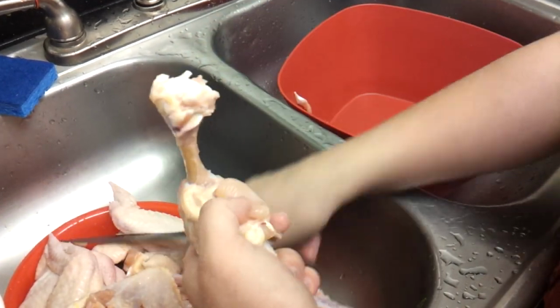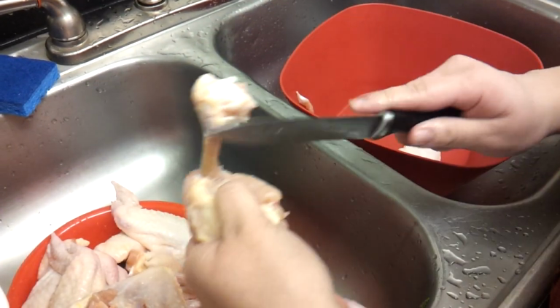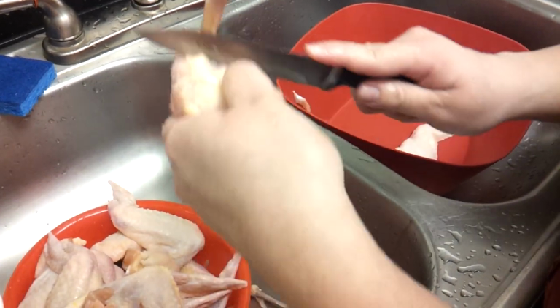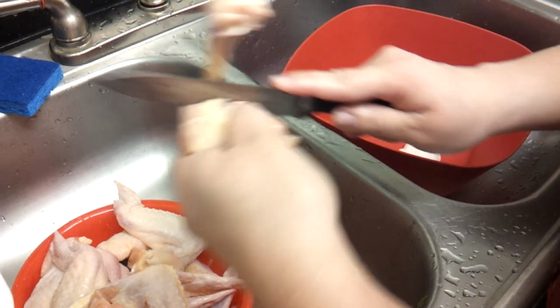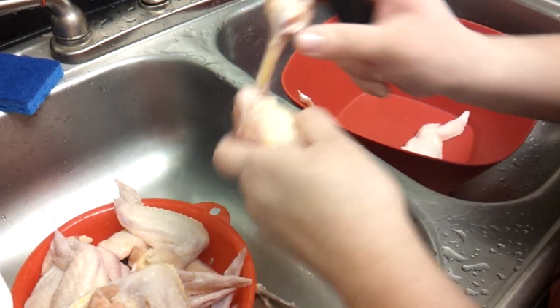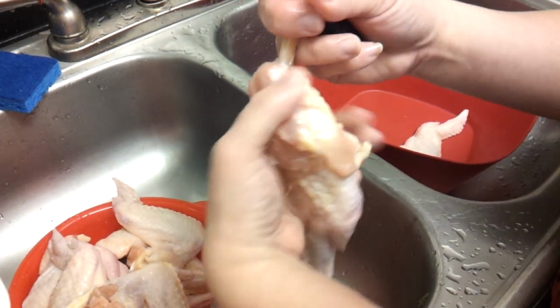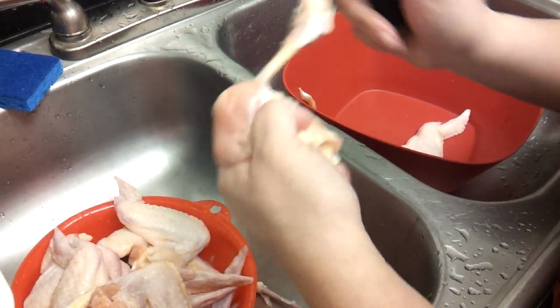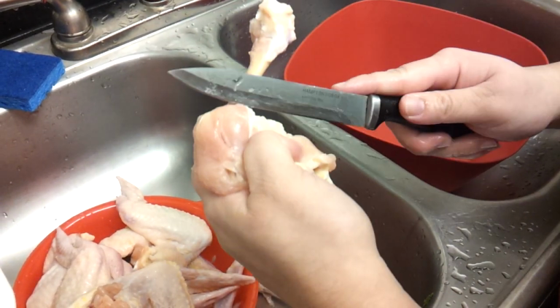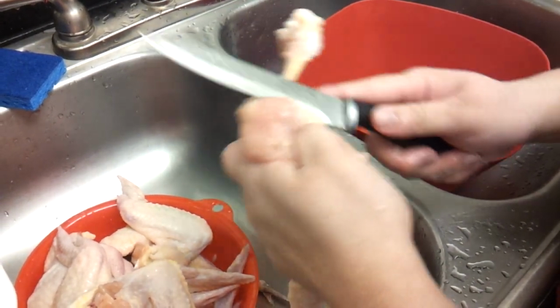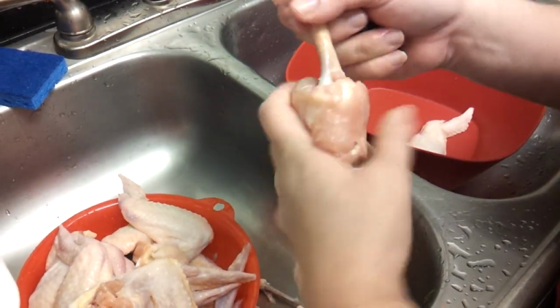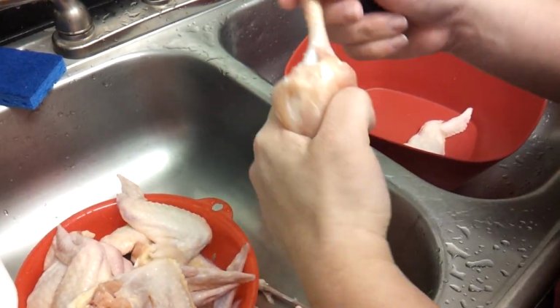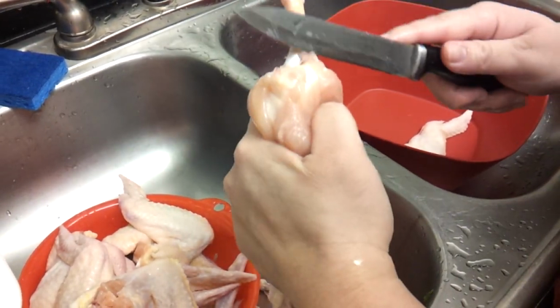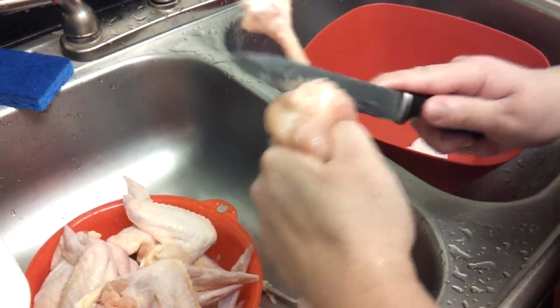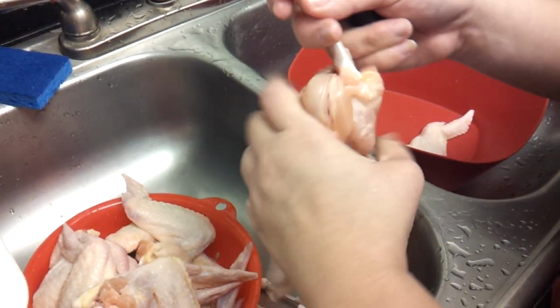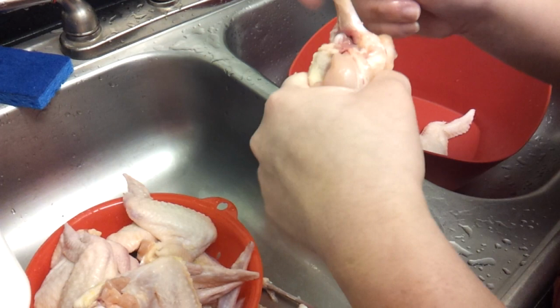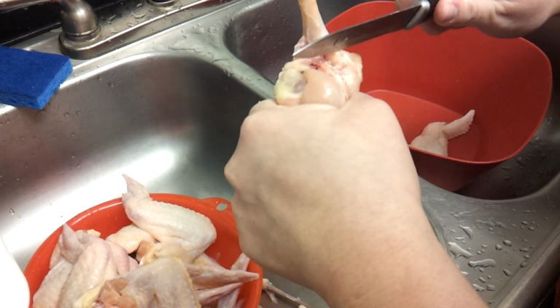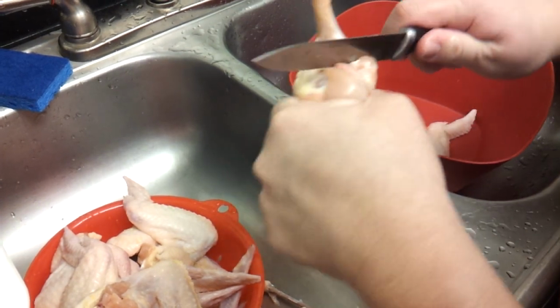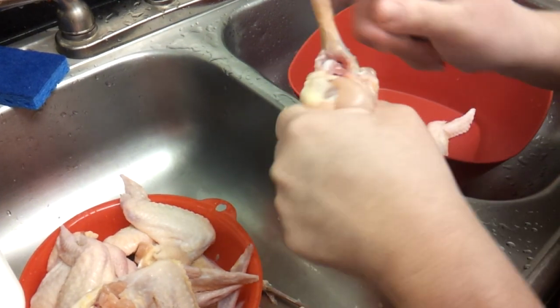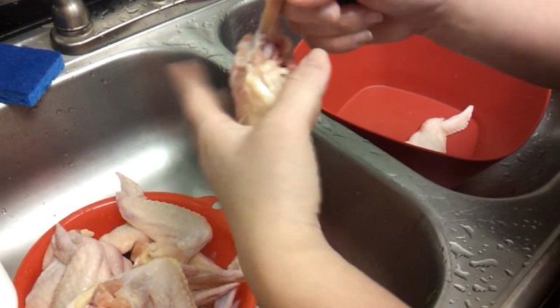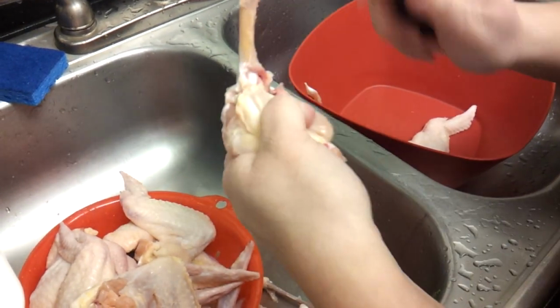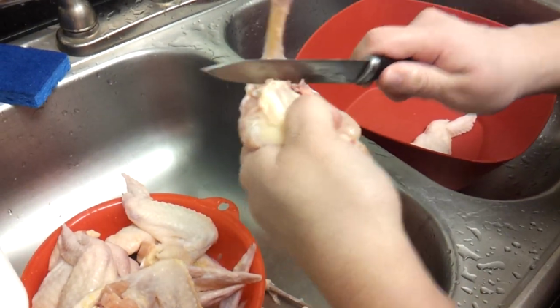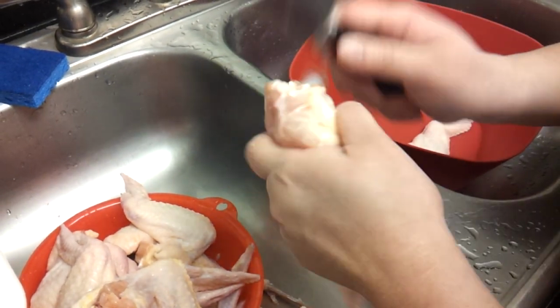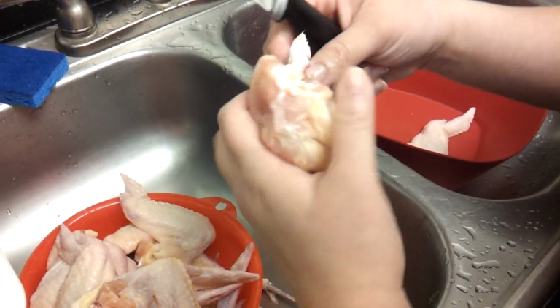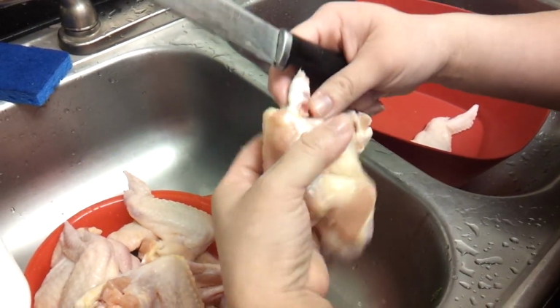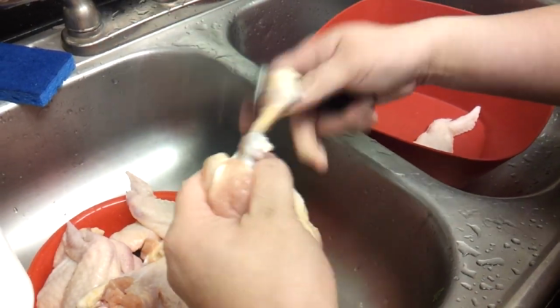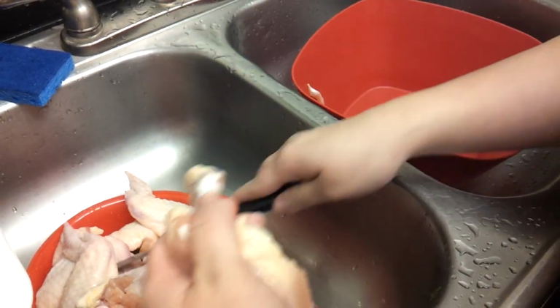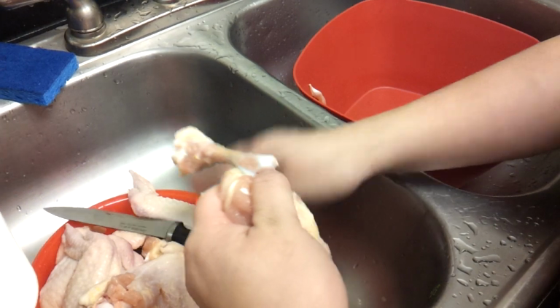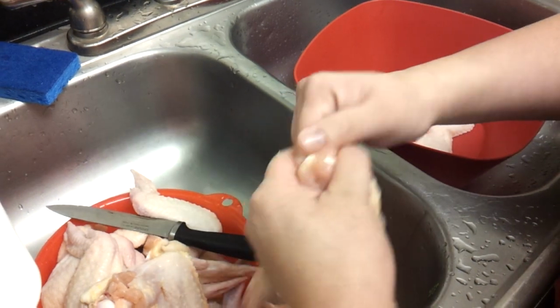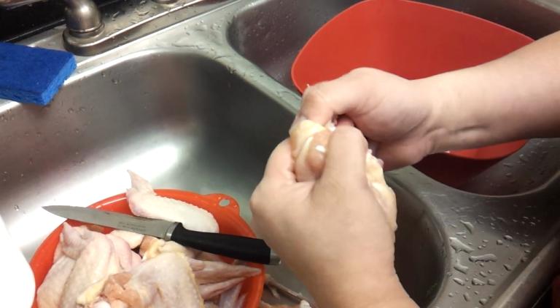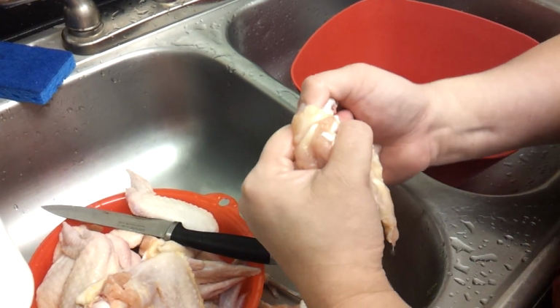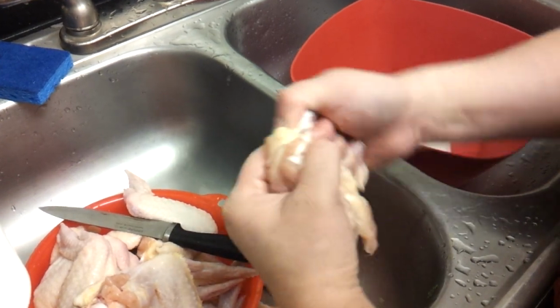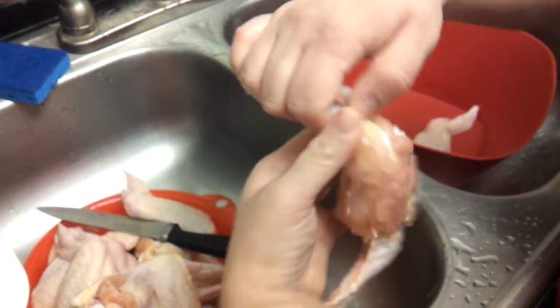When you get down here, cut some more. Be really careful because you don't want to make any holes in the meat or else your filling is going to be coming out. There we go with one part.